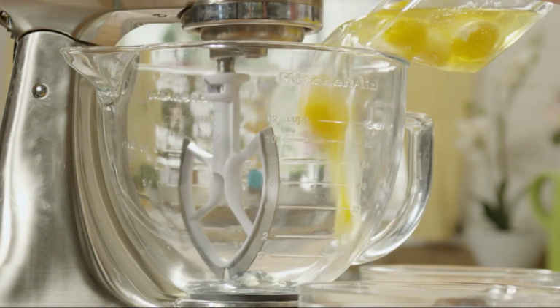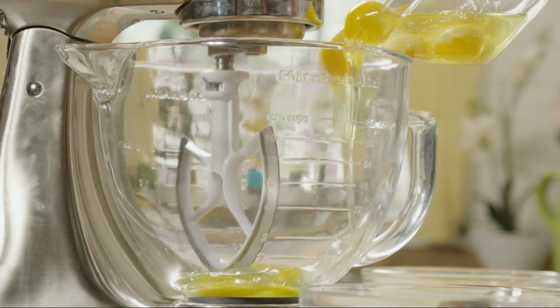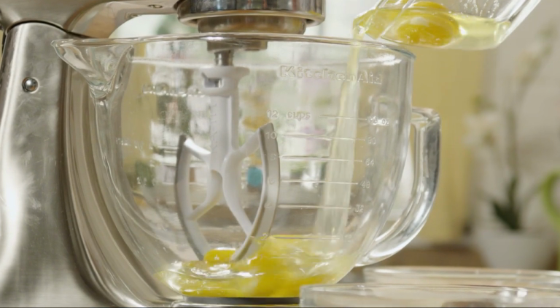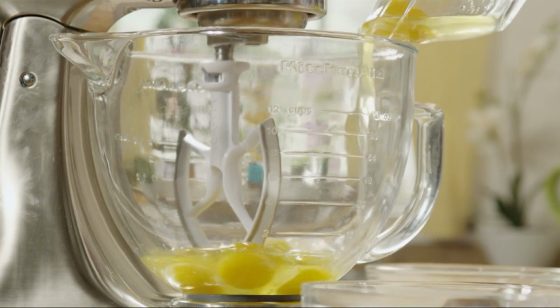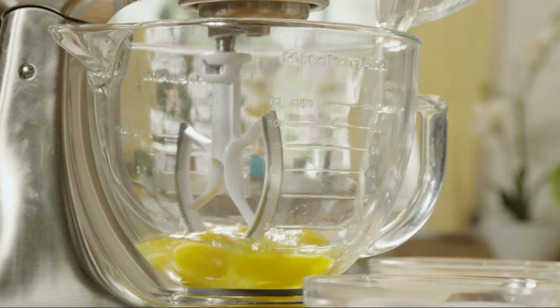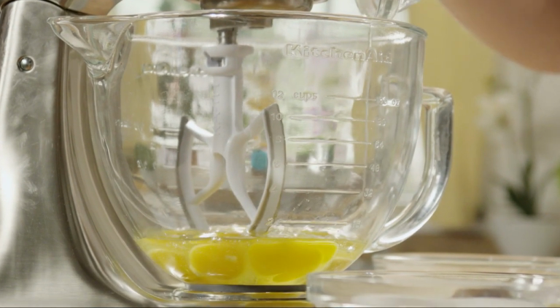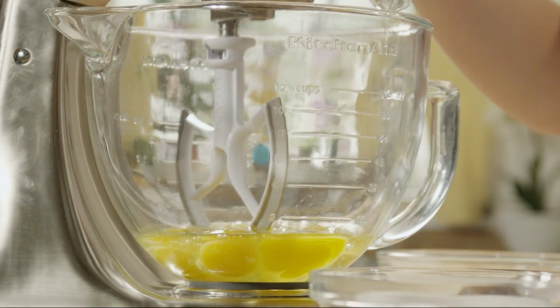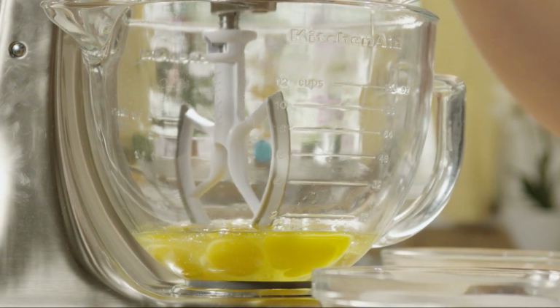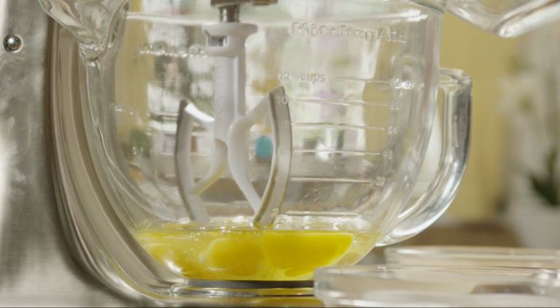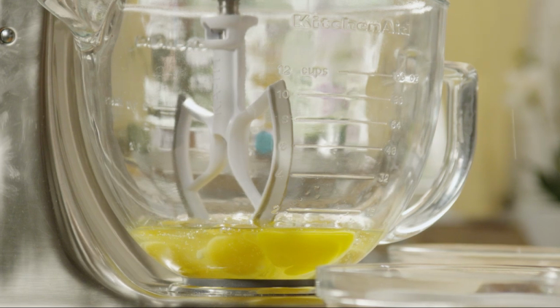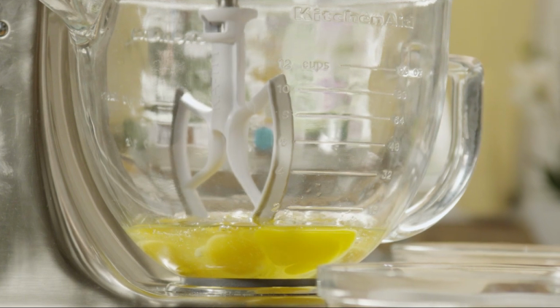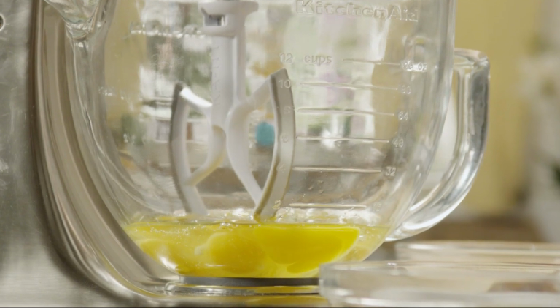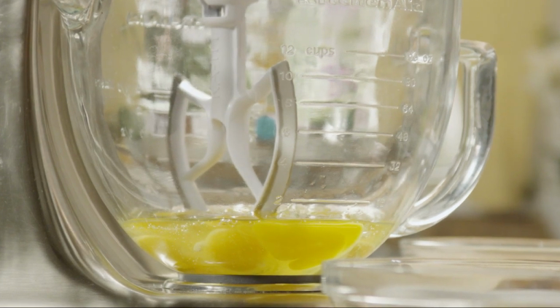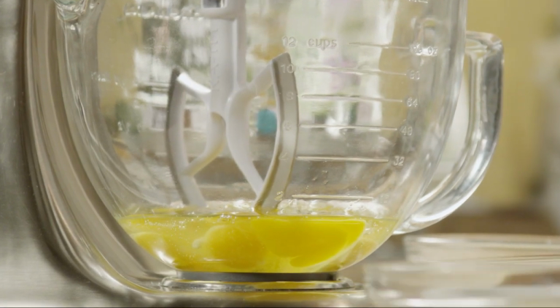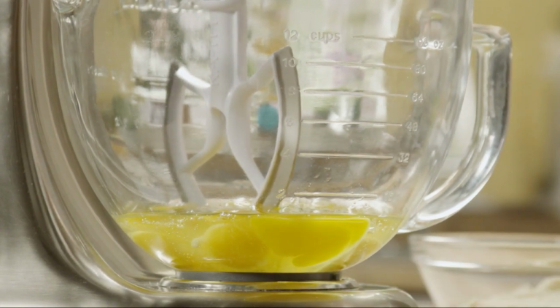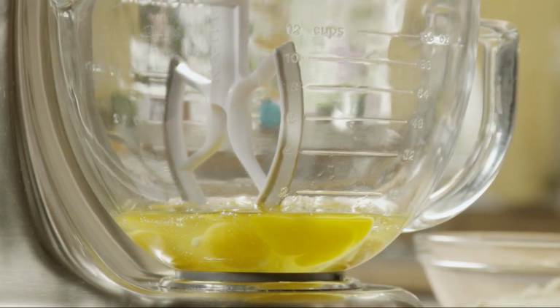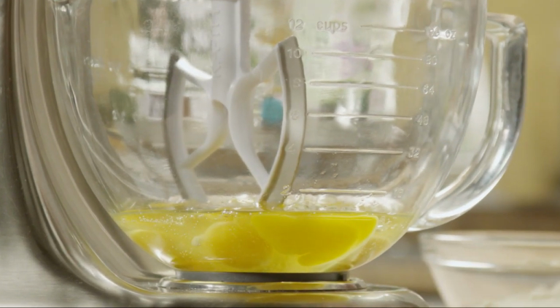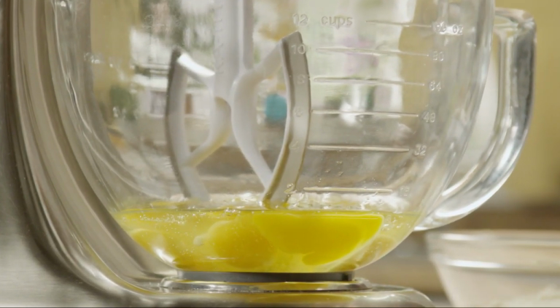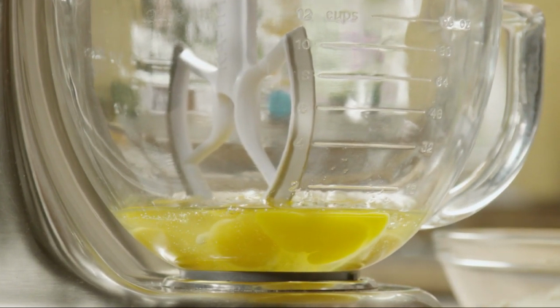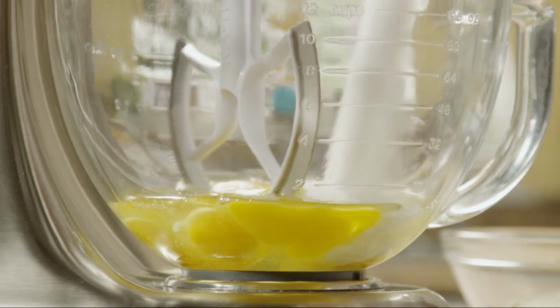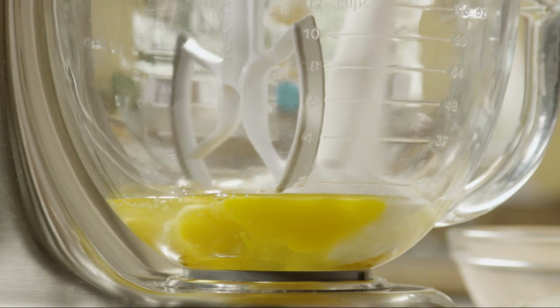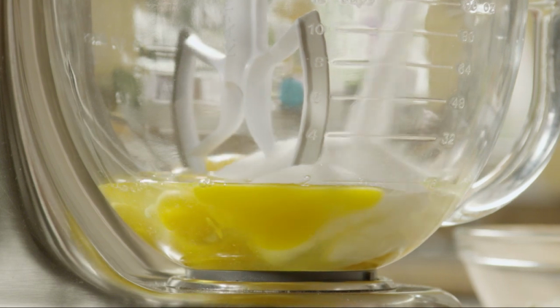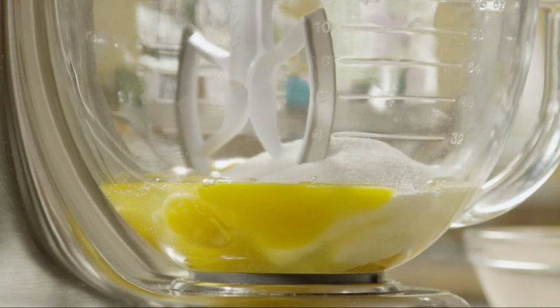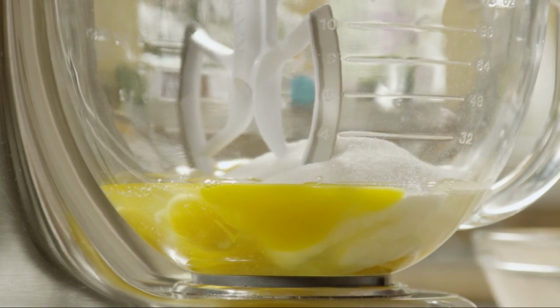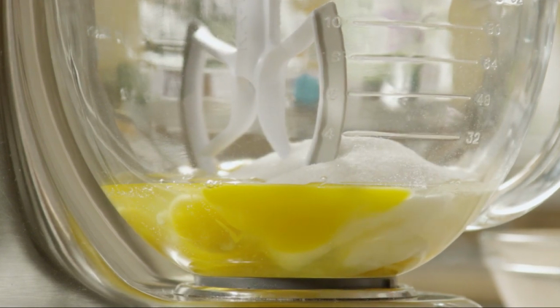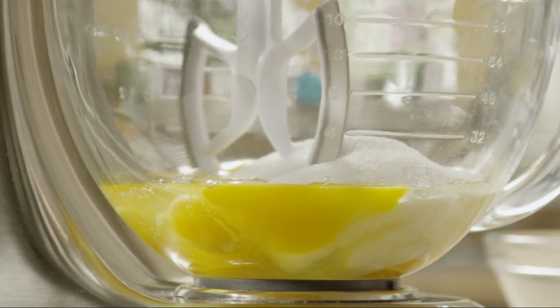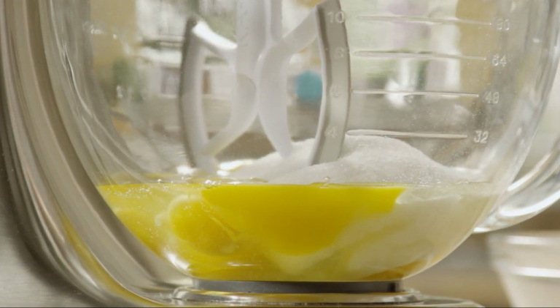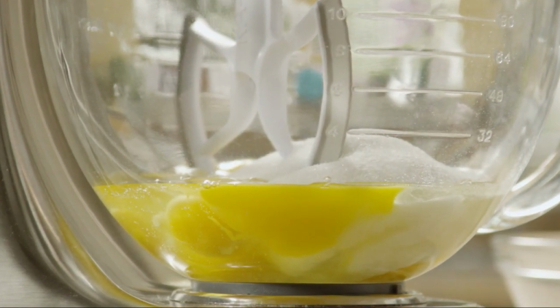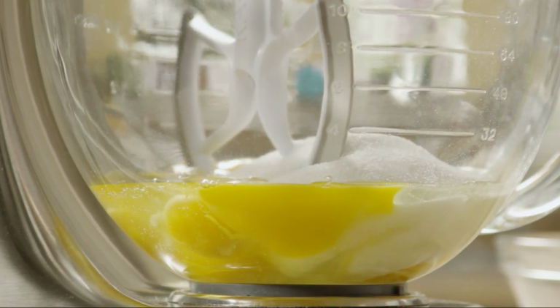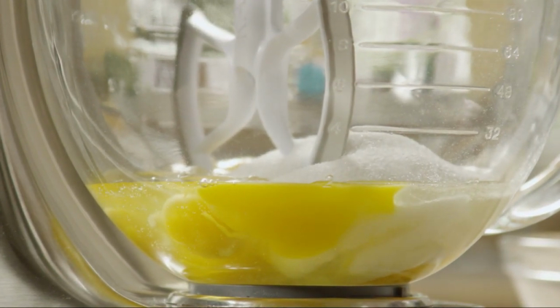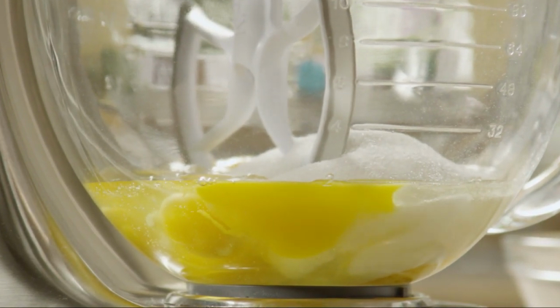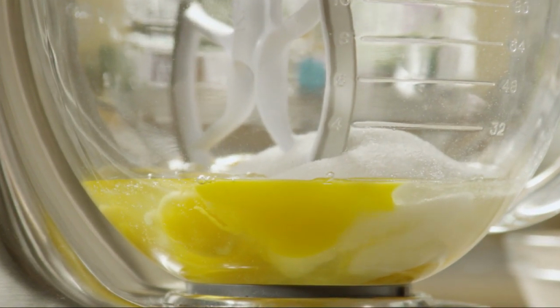Into a large bowl or the bowl of your stand mixer, add 6 eggs and 1¼ cups of white sugar. Beat the eggs and sugar together for about 10 minutes until it's thick and pale.